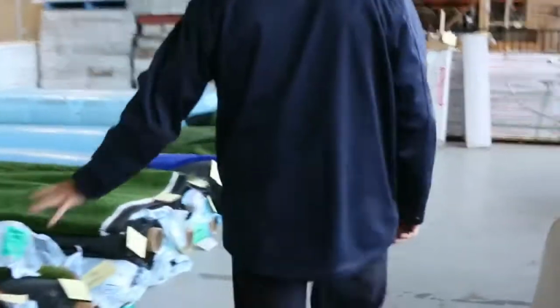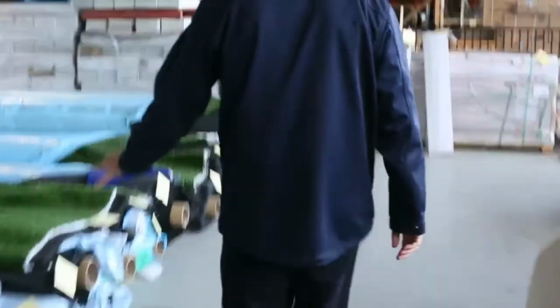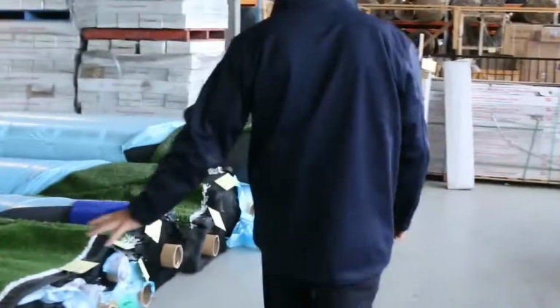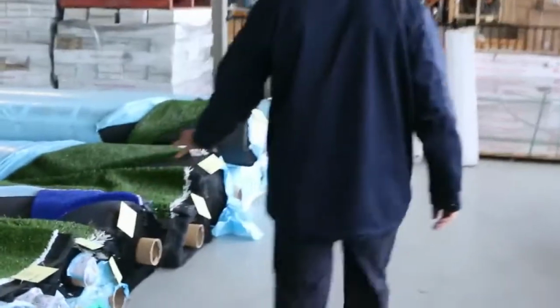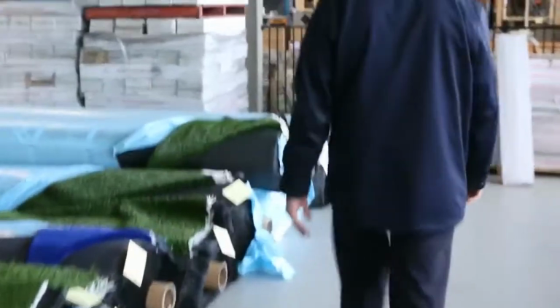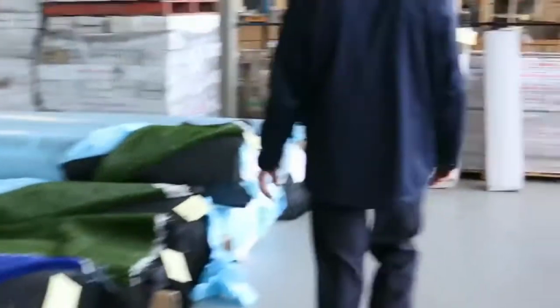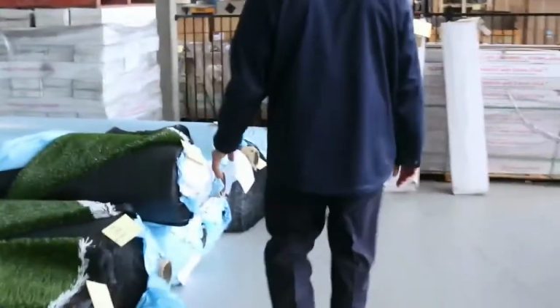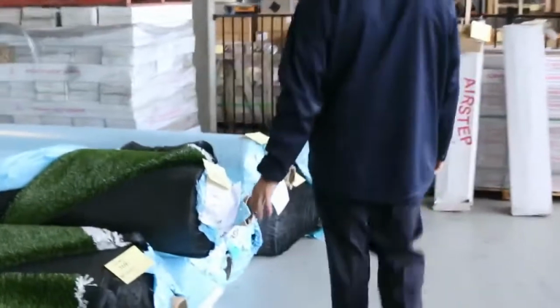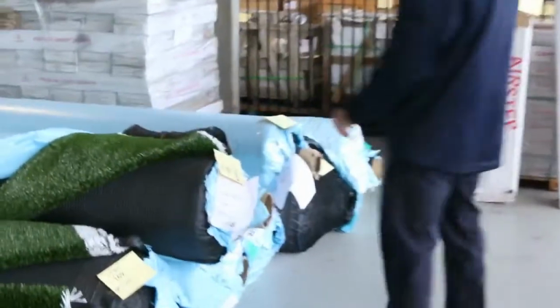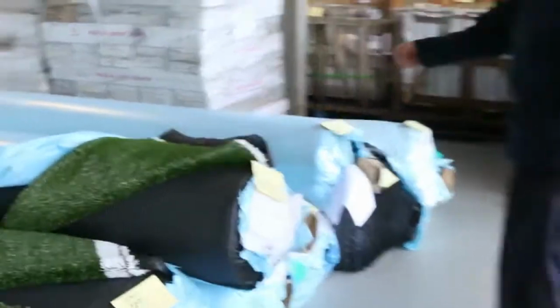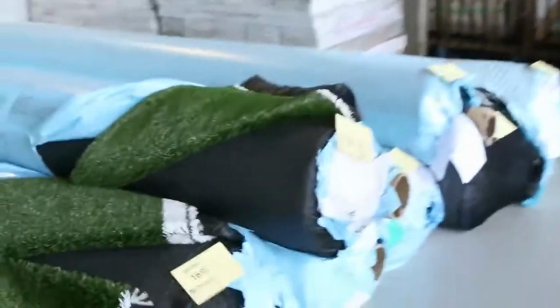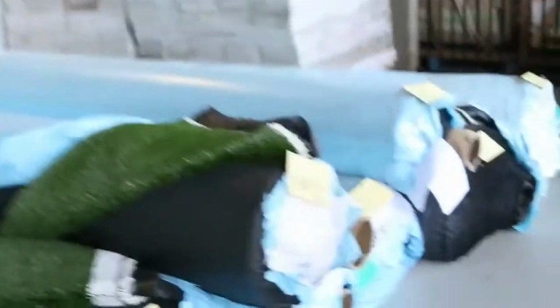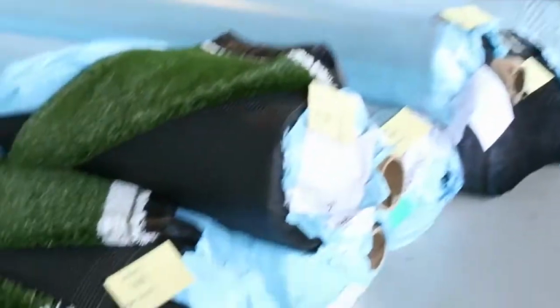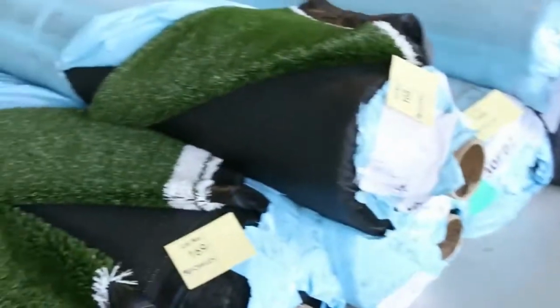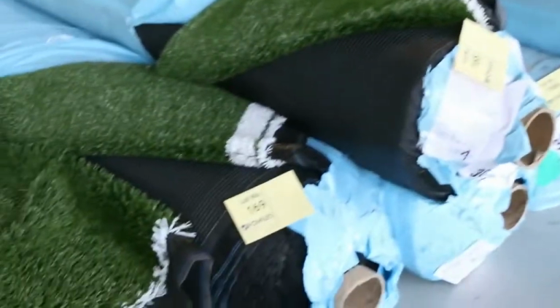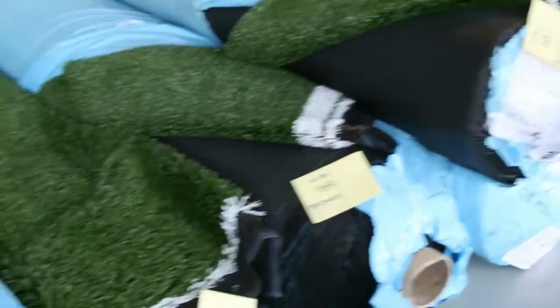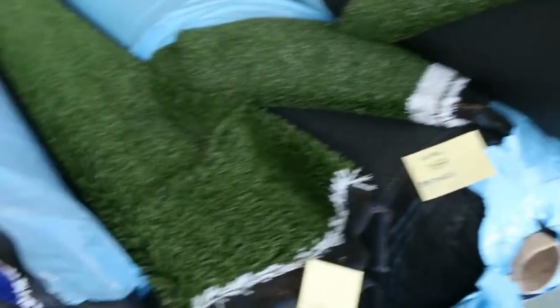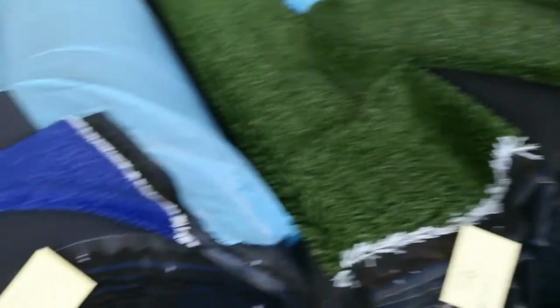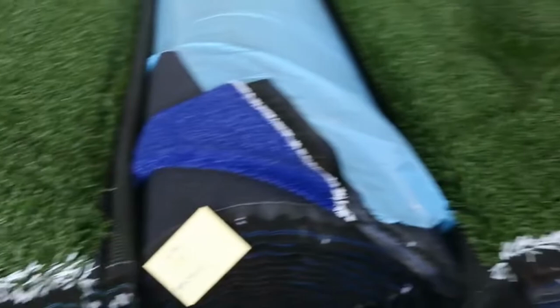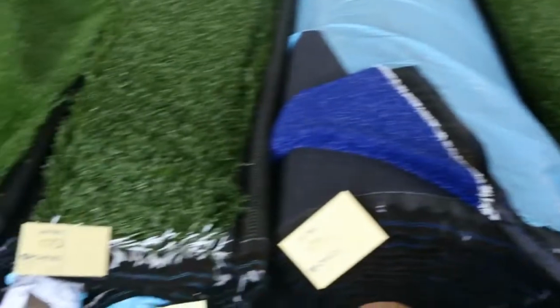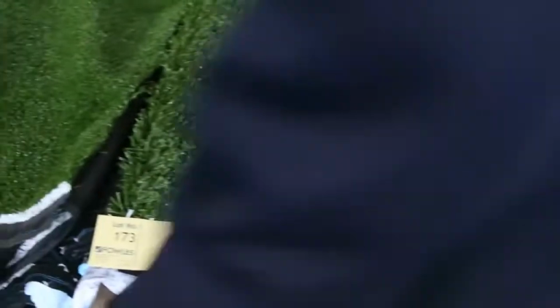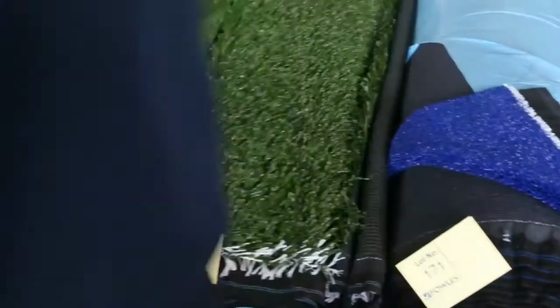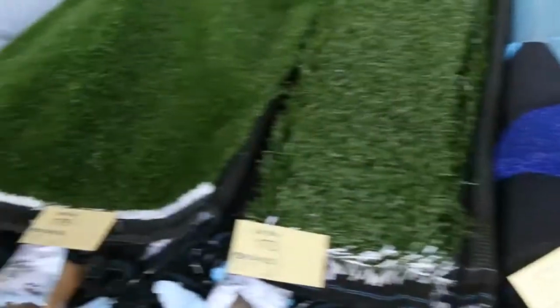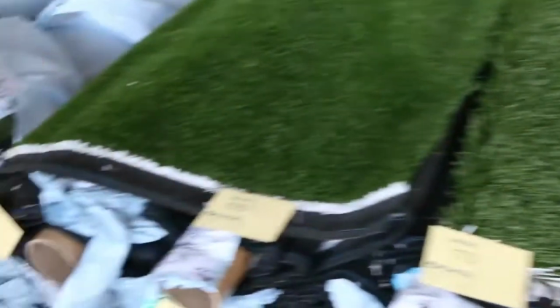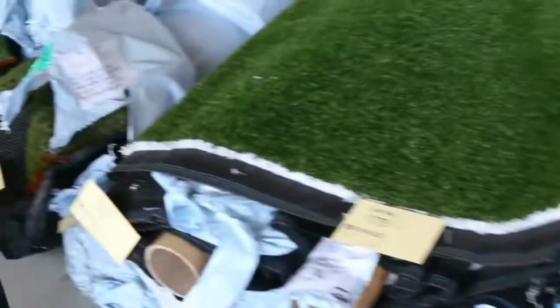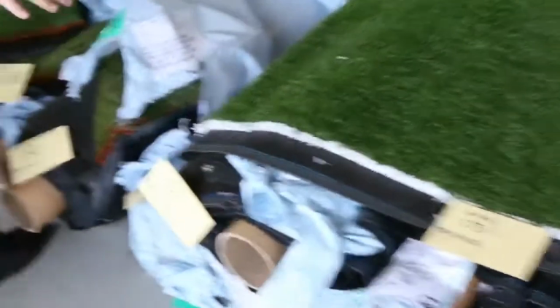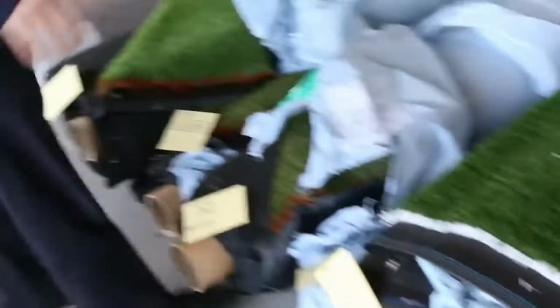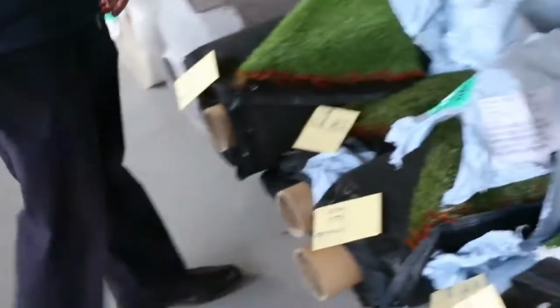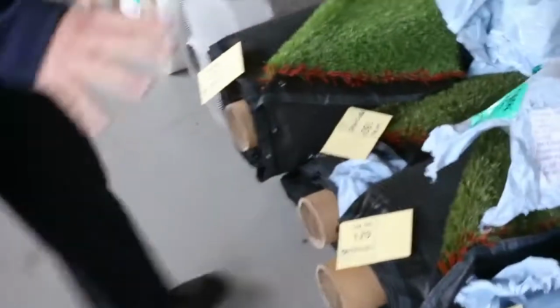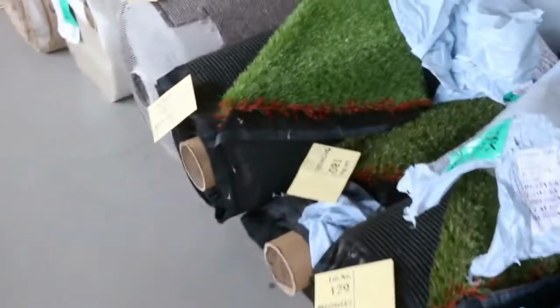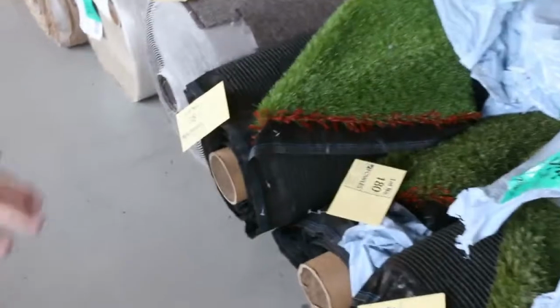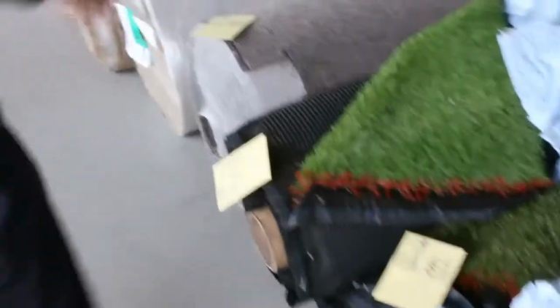Over here we've got our artificial turf — plenty of turf to get through. This generally sells for around $10 to $15 a square metre. Different roll sizes, different pile heights, all sorts — landscape and sports grass, selling for between $10 and $15 a square metre.